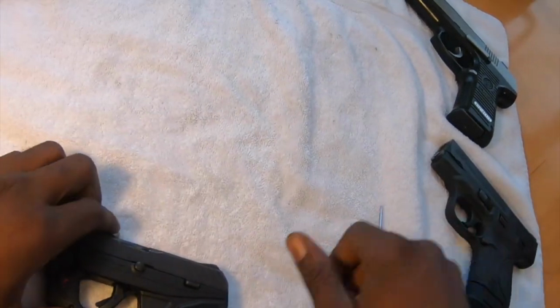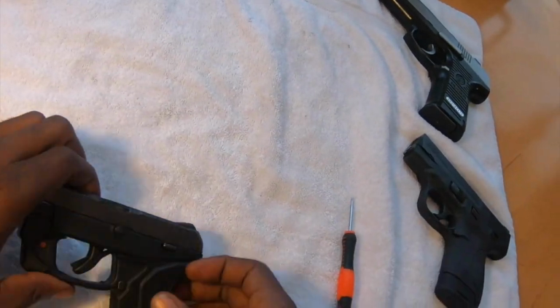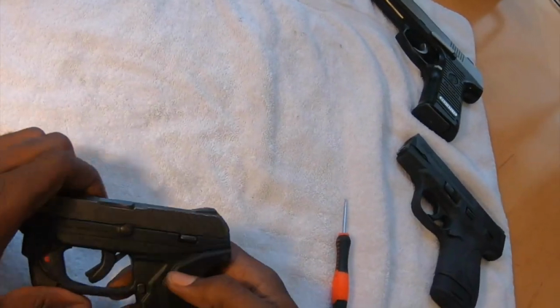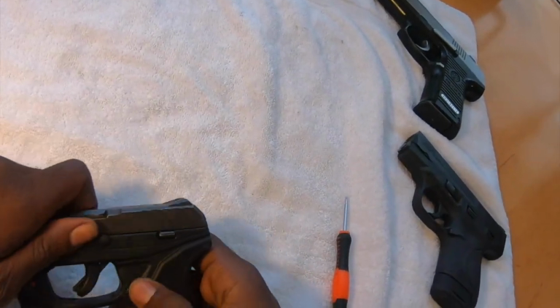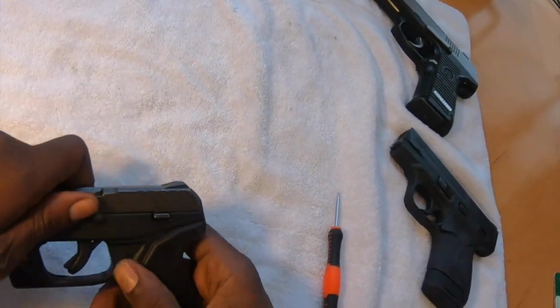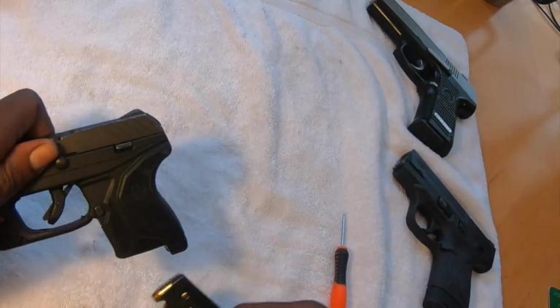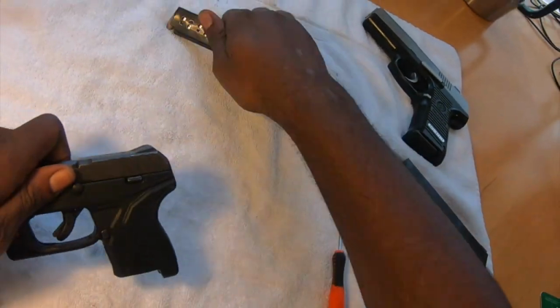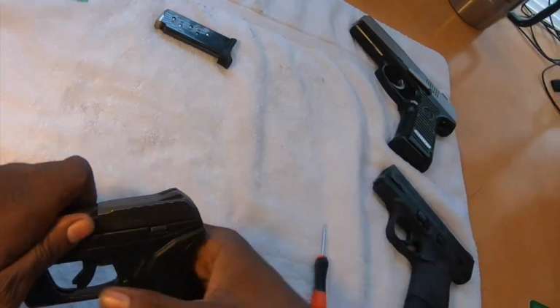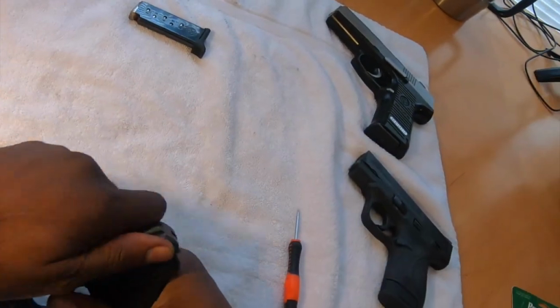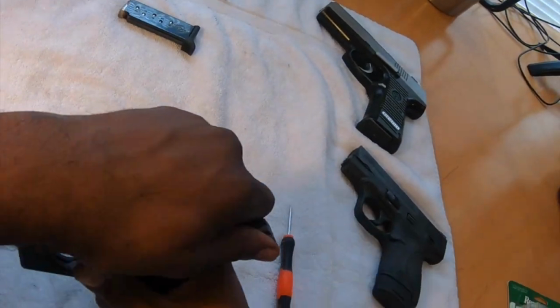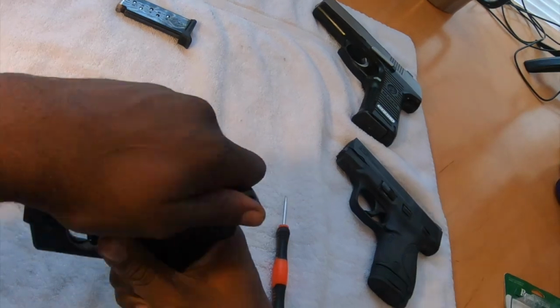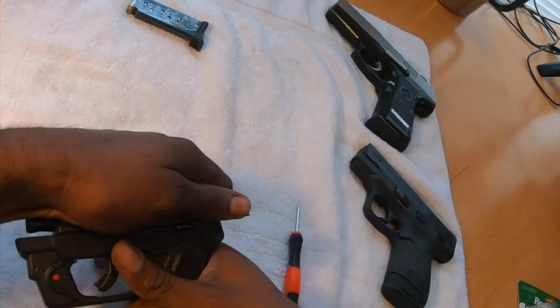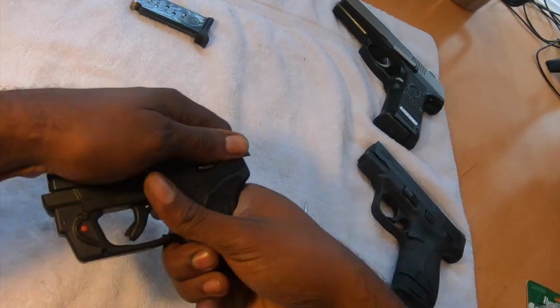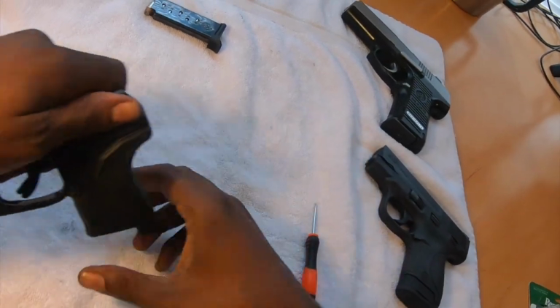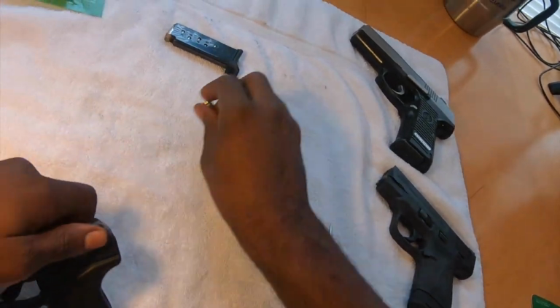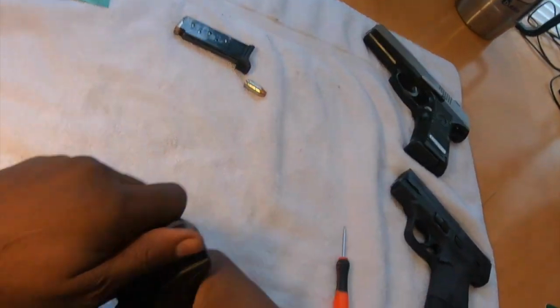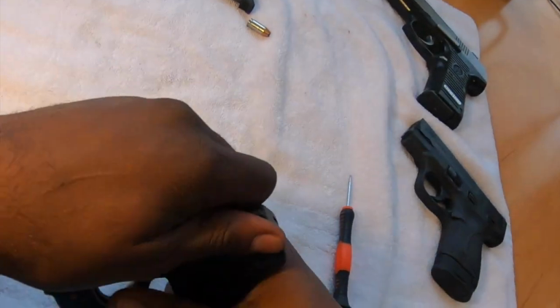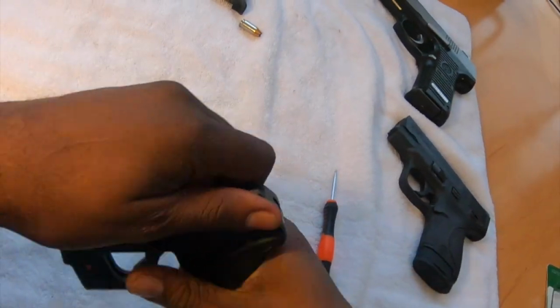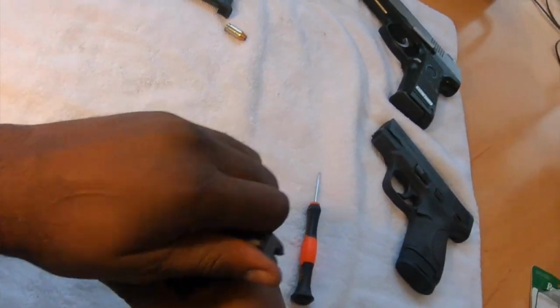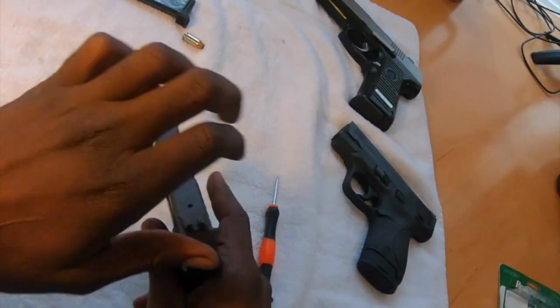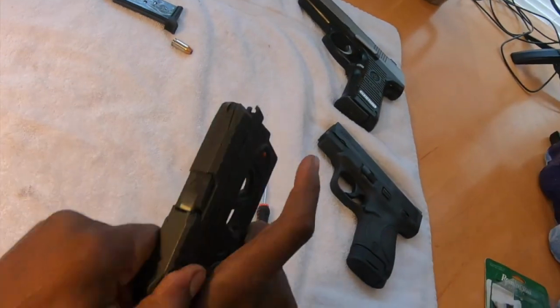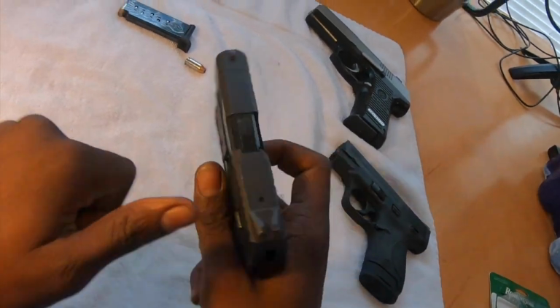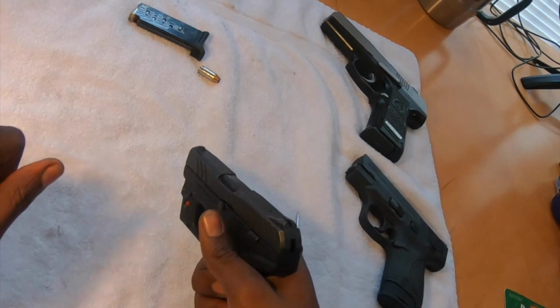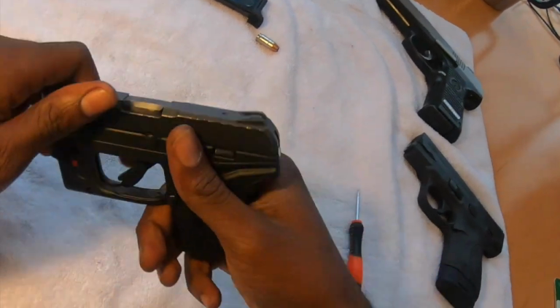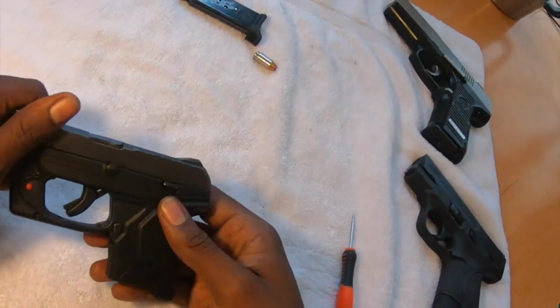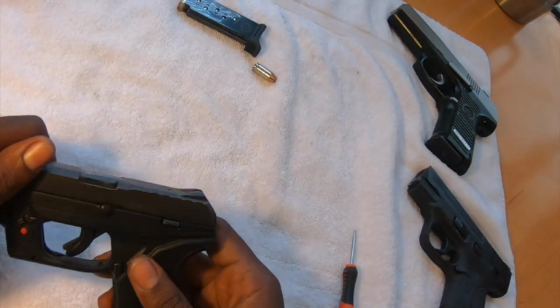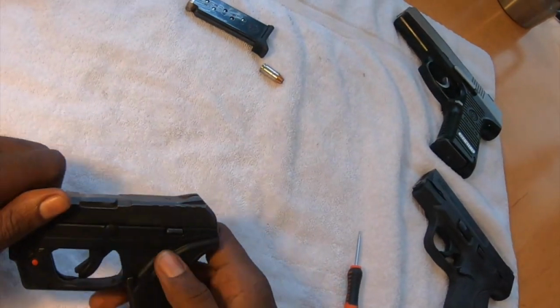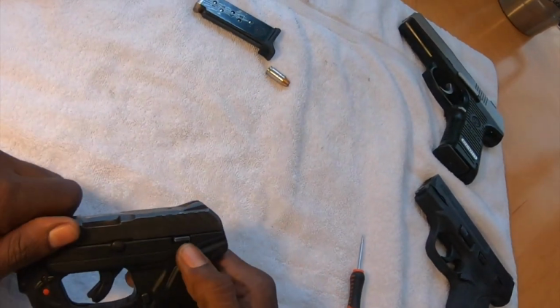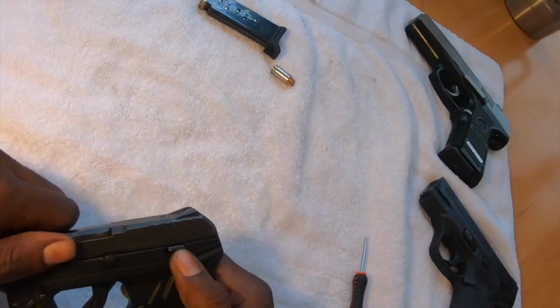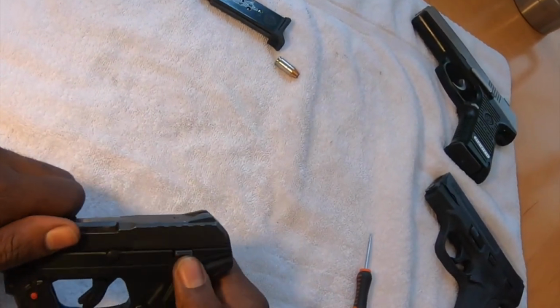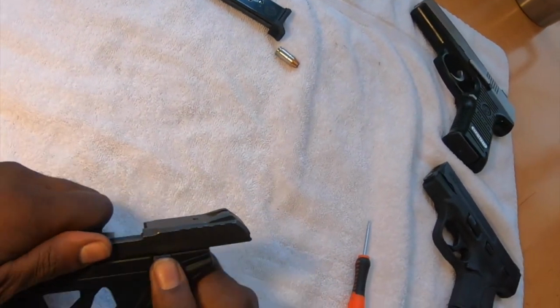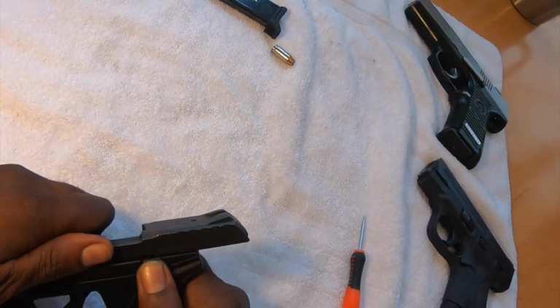First thing we want to do is make sure the gun is empty. All right, everything is all good. Next thing you want to do is cock it back.